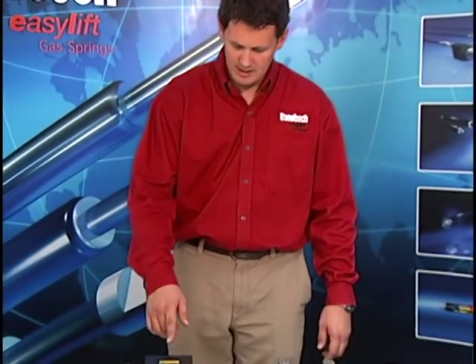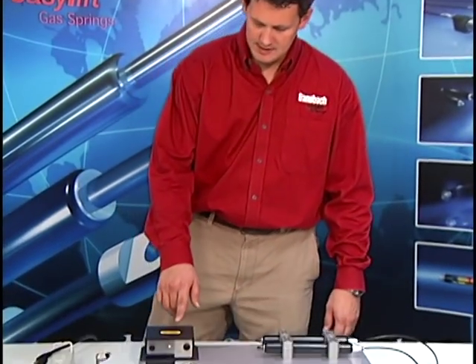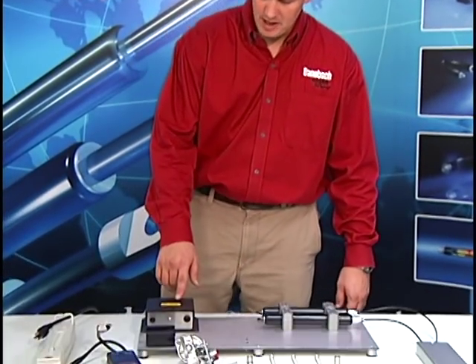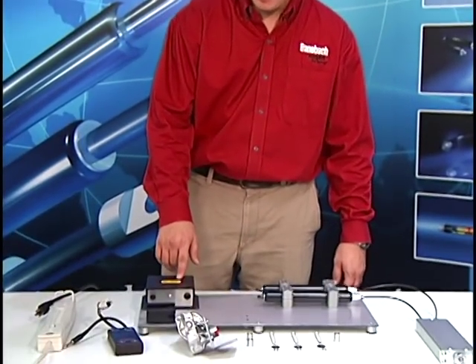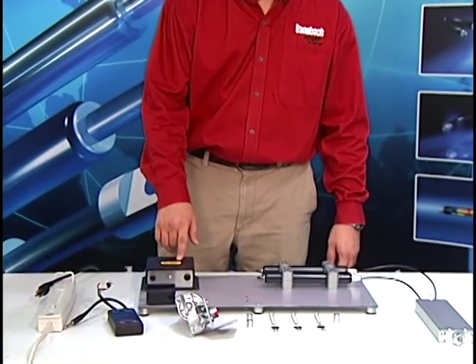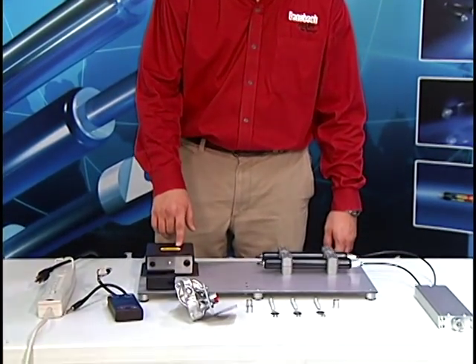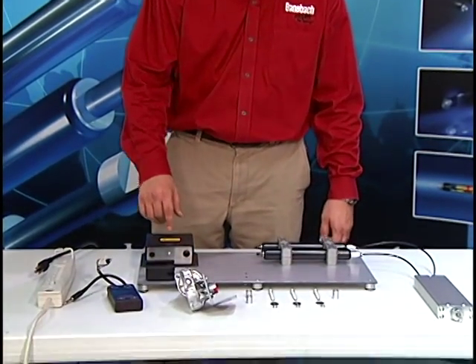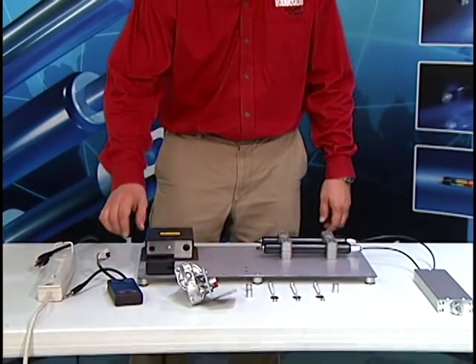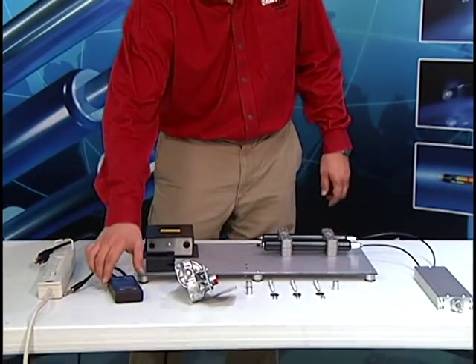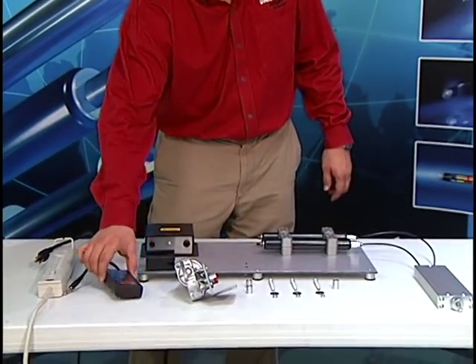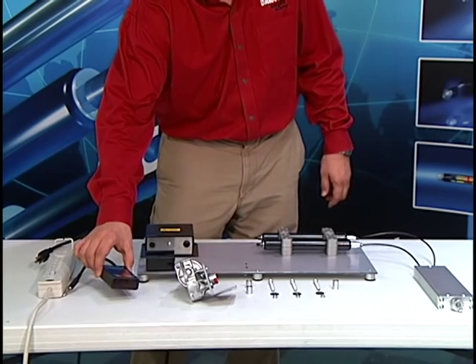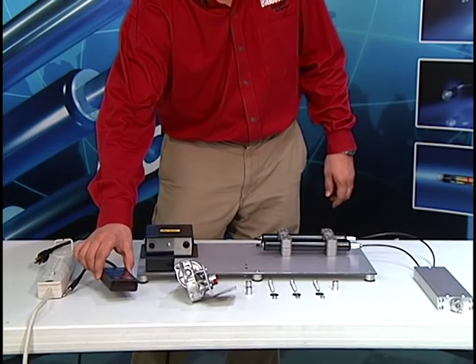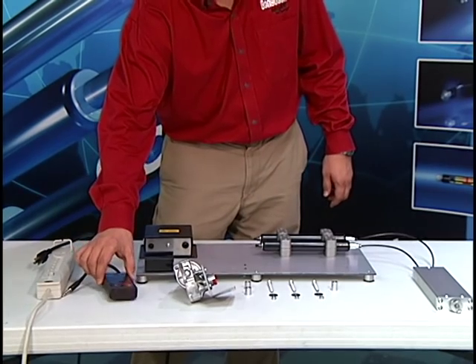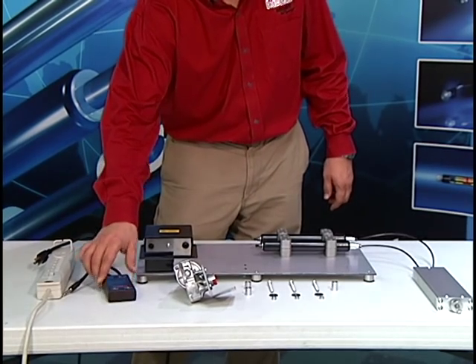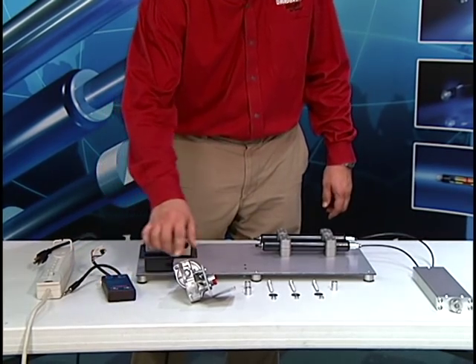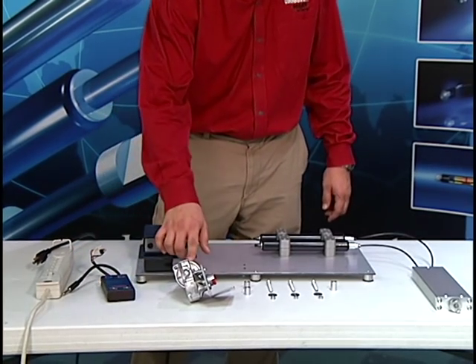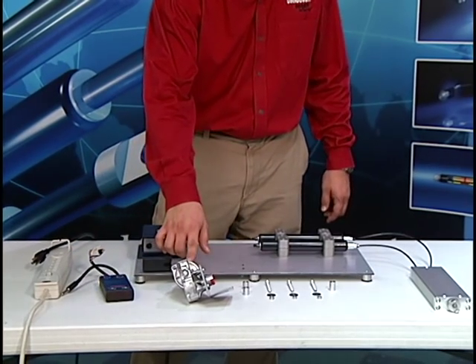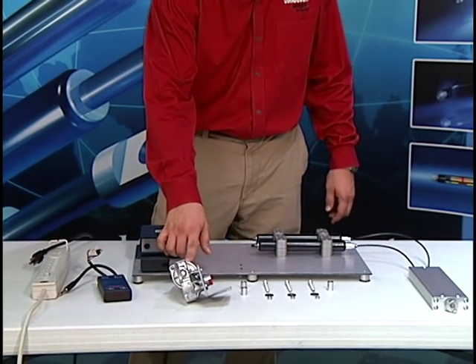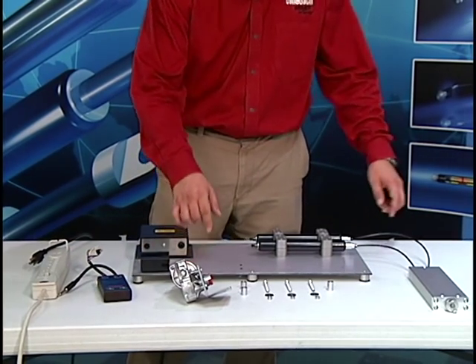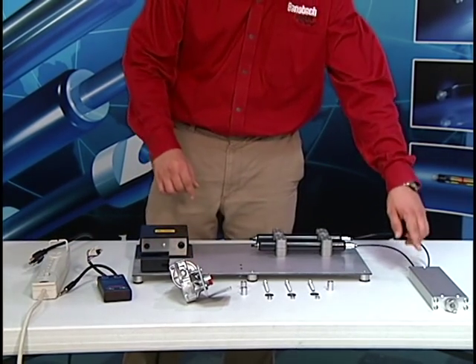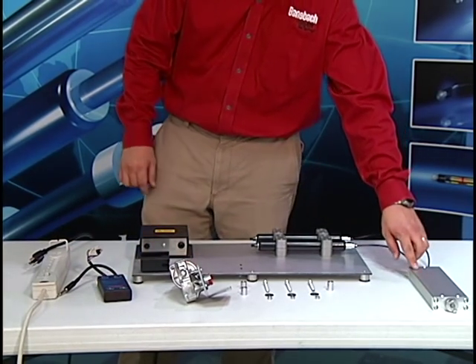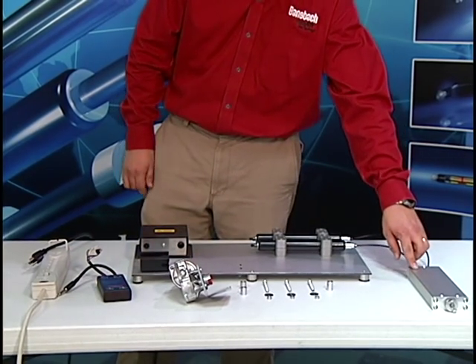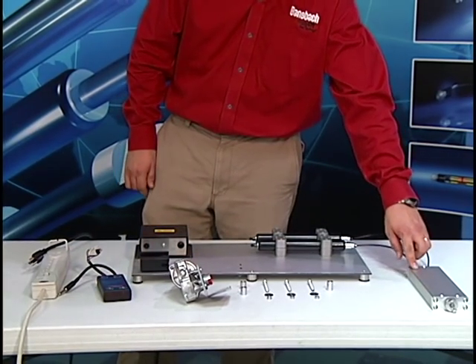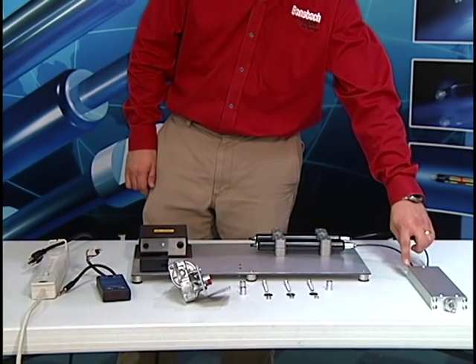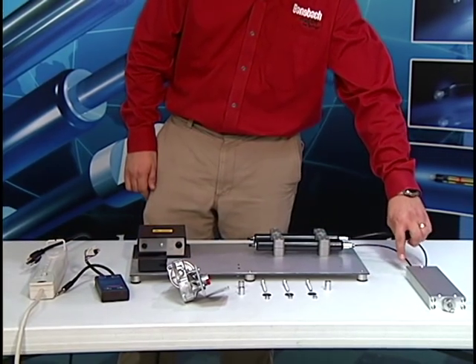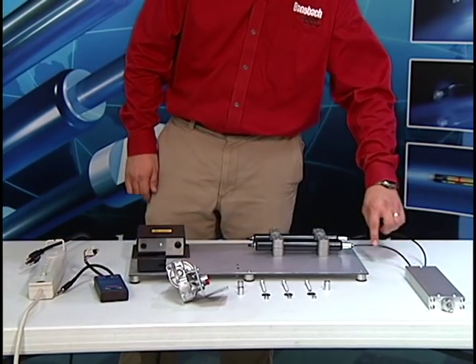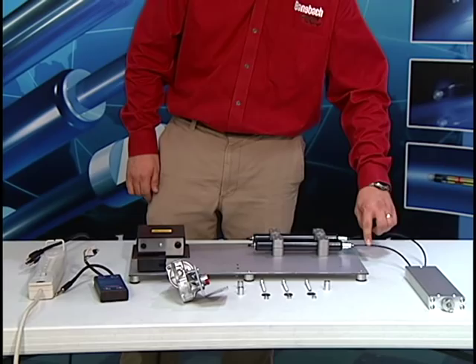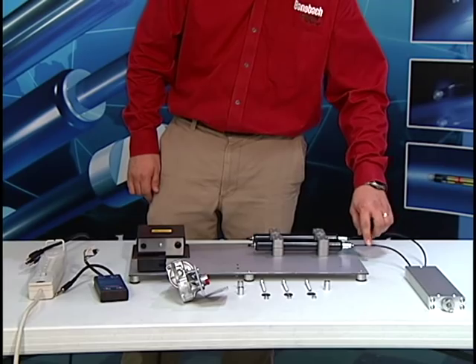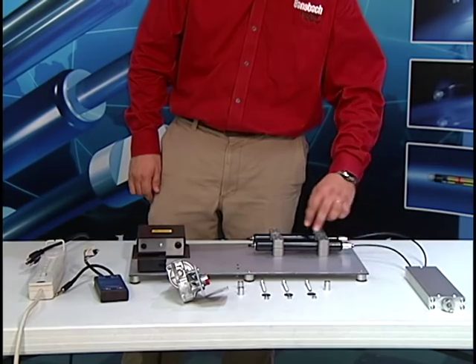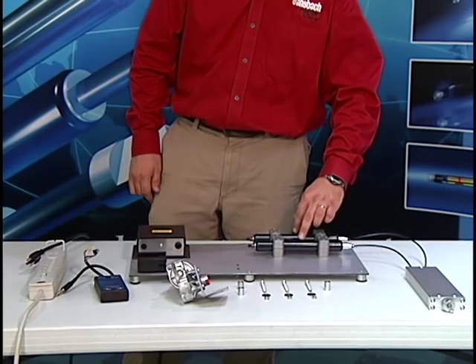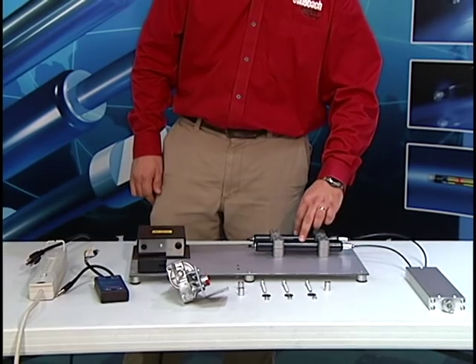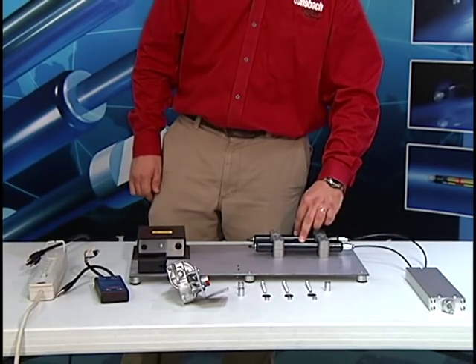This is the power supply, the controller, electric motor, pump, hydraulic lines, and cylinders.